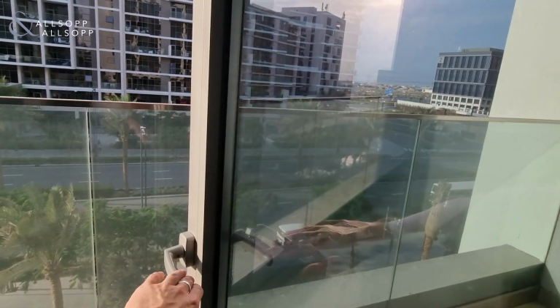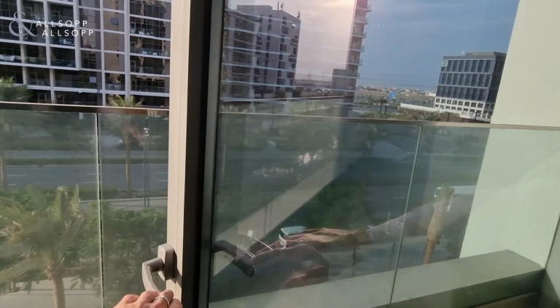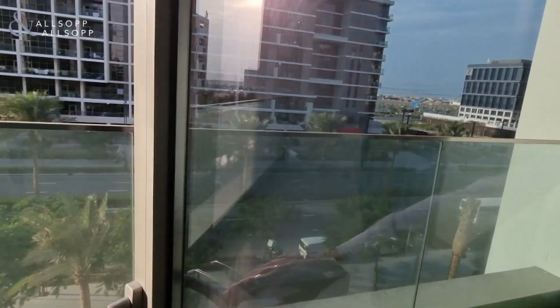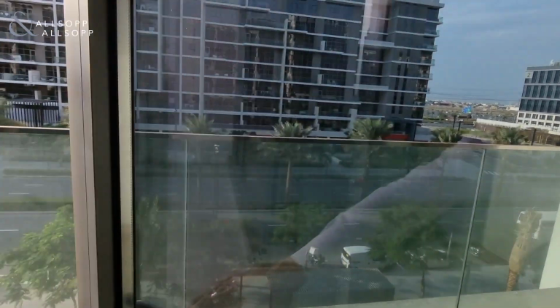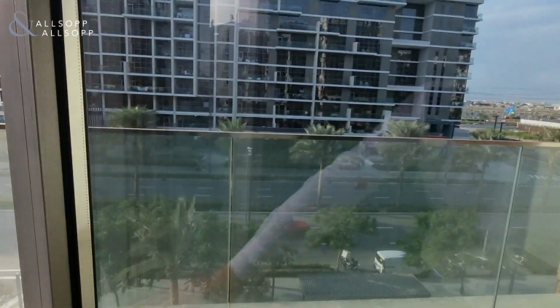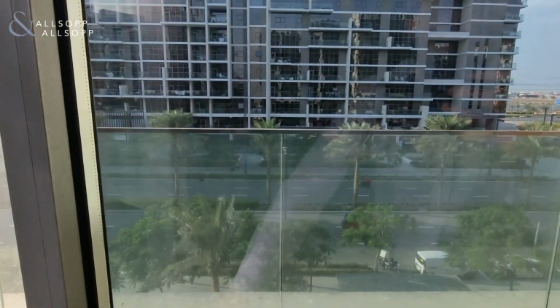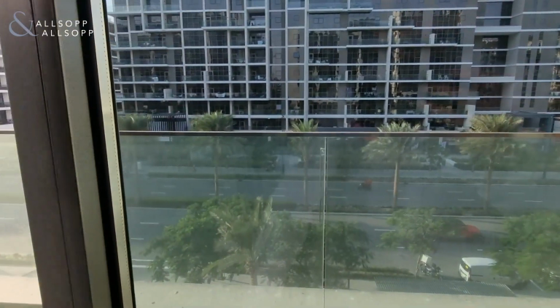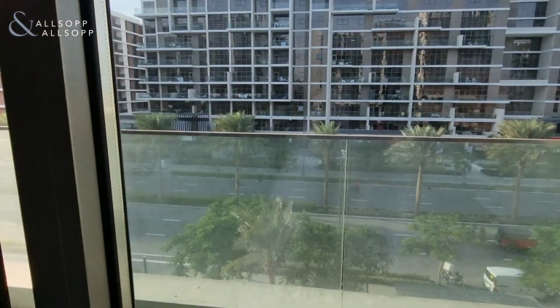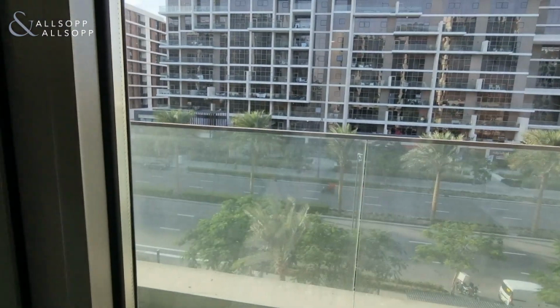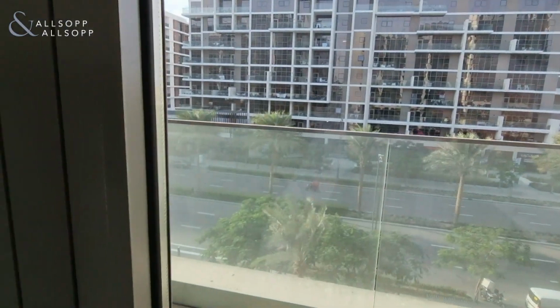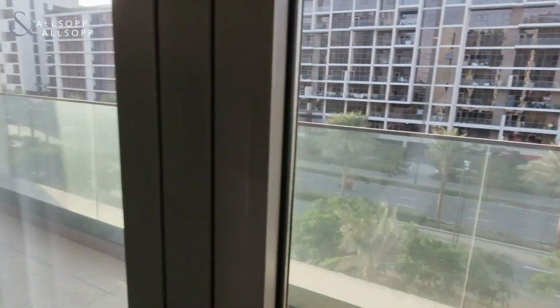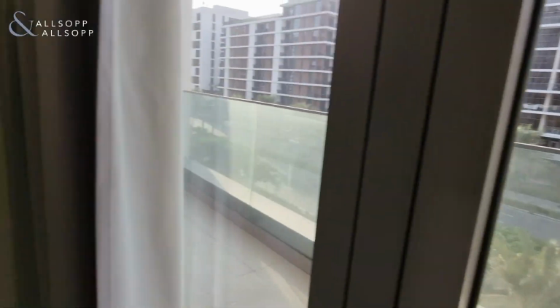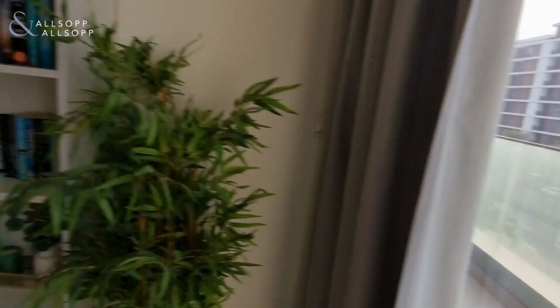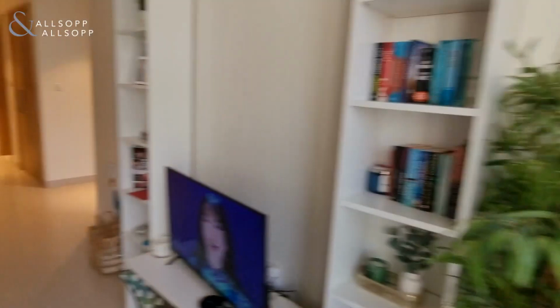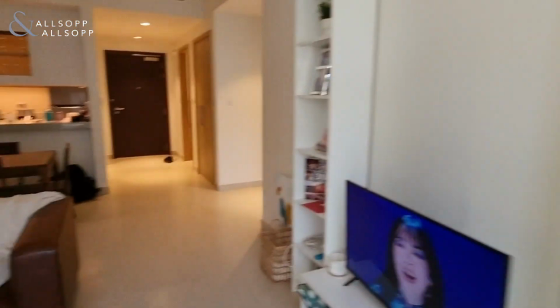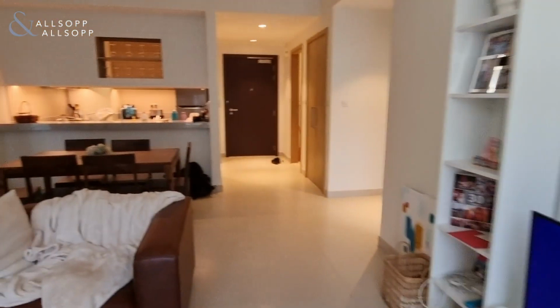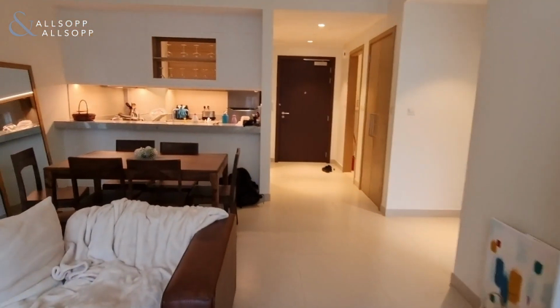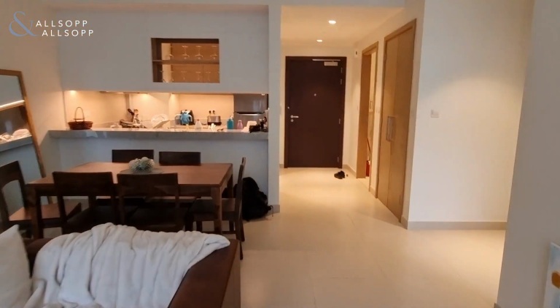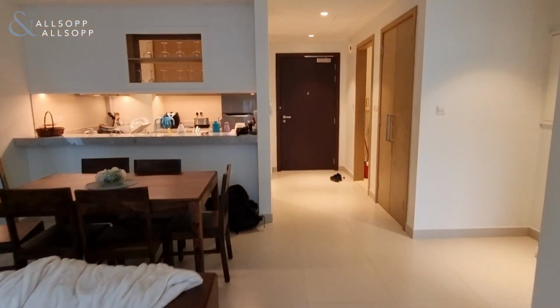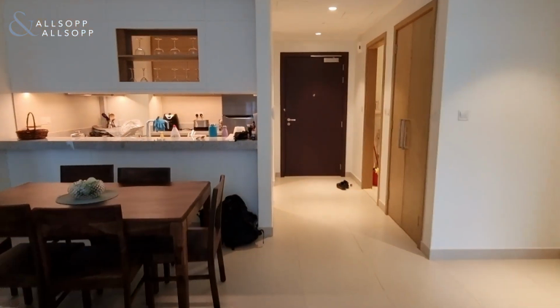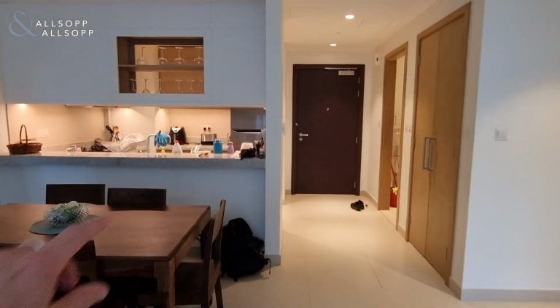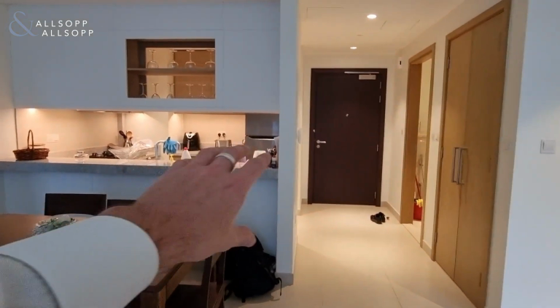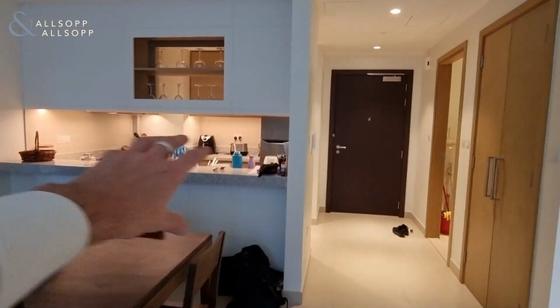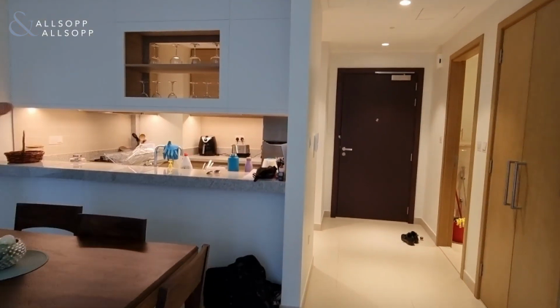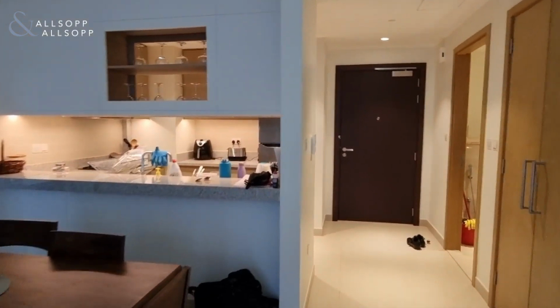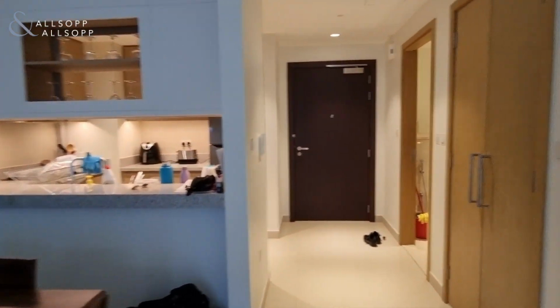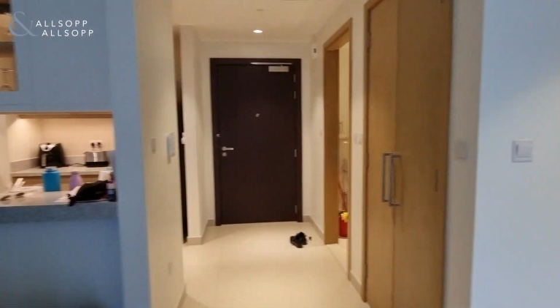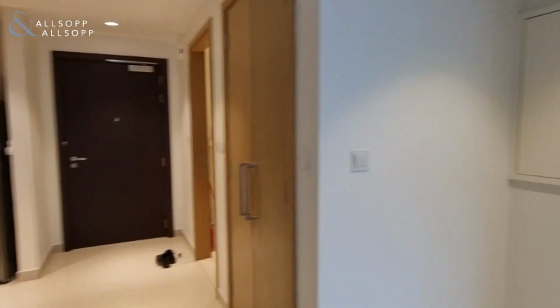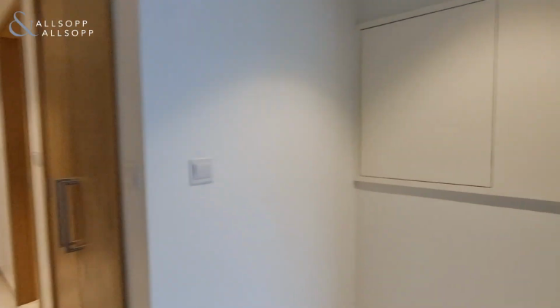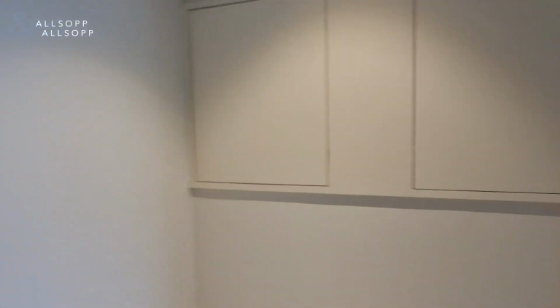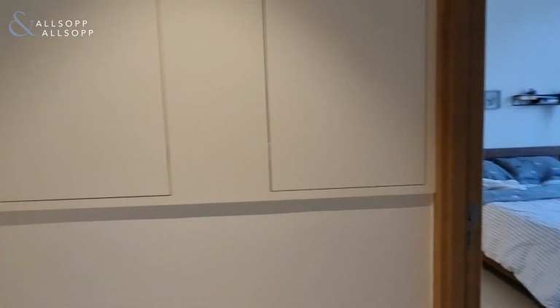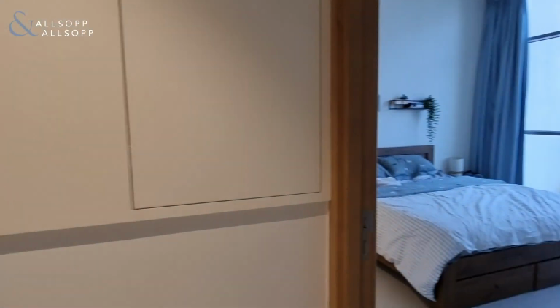The terrace faces over towards a boulevard, and then here you have a nice breakfast bar as well.